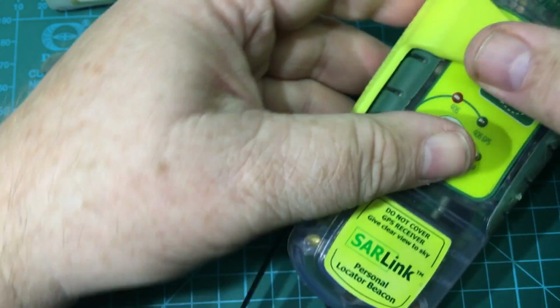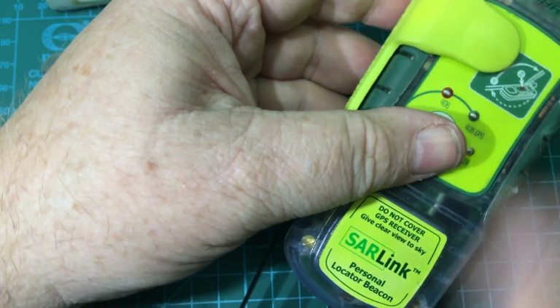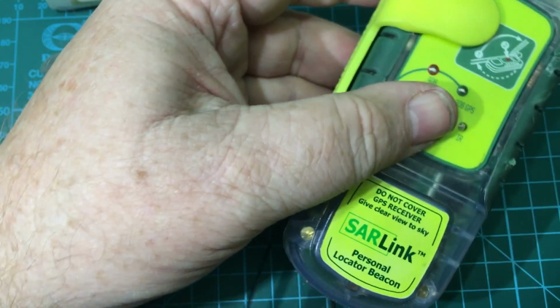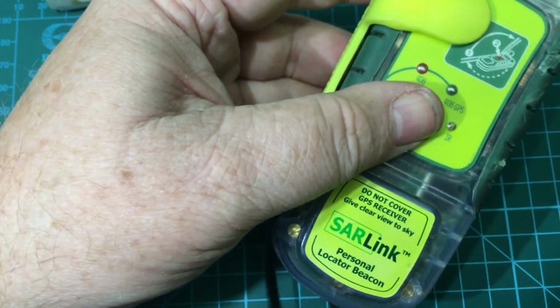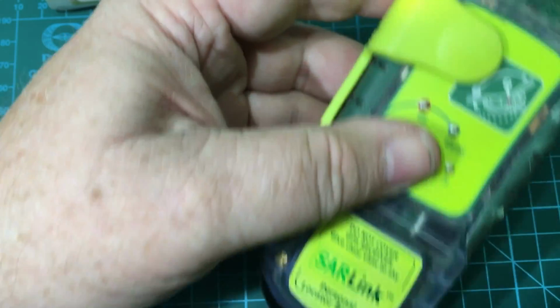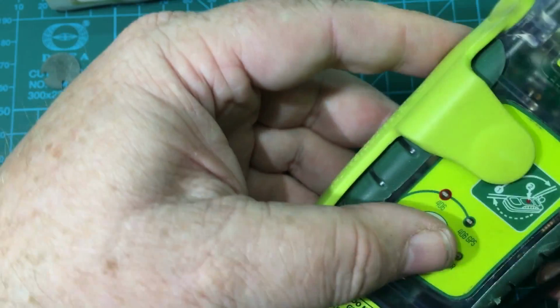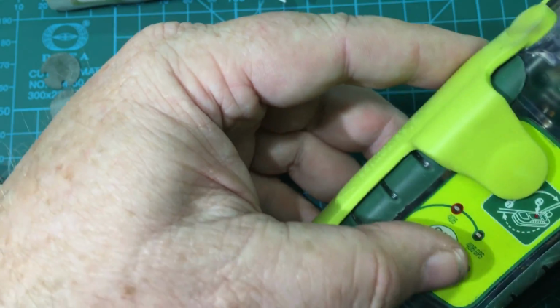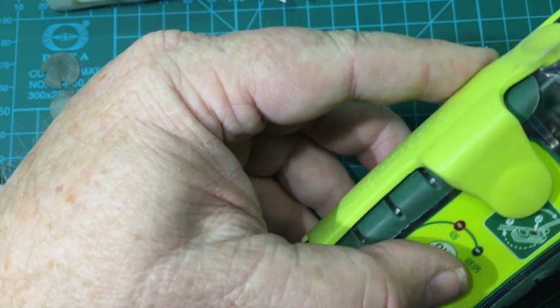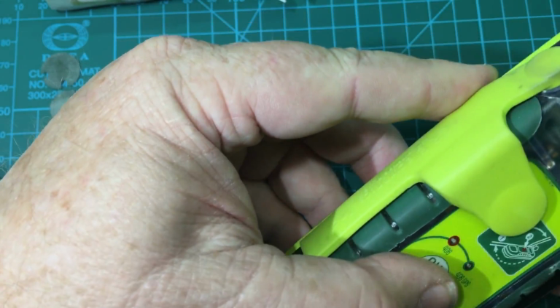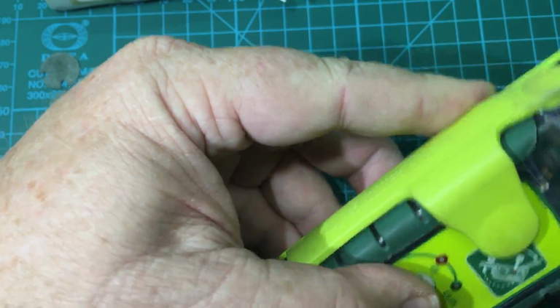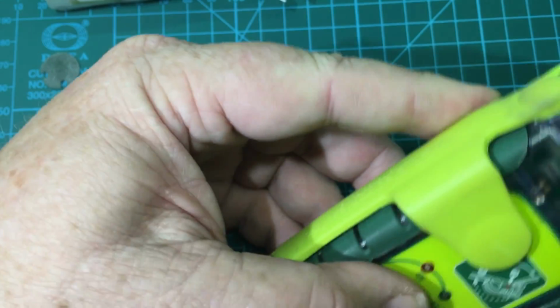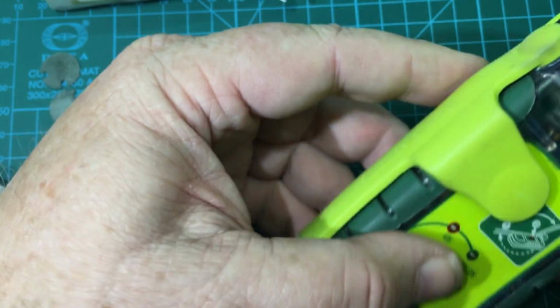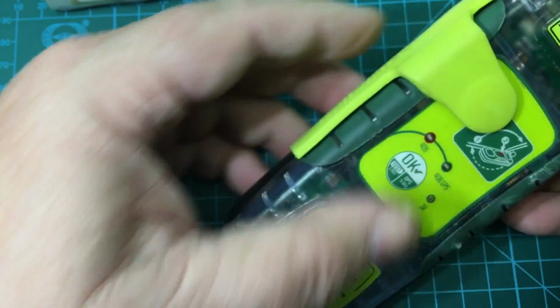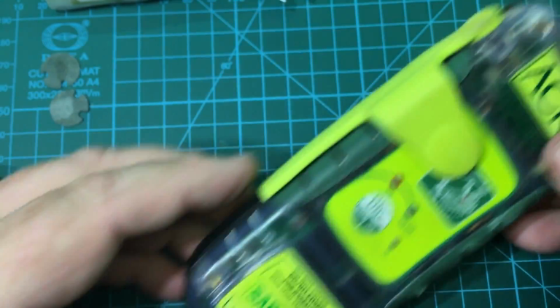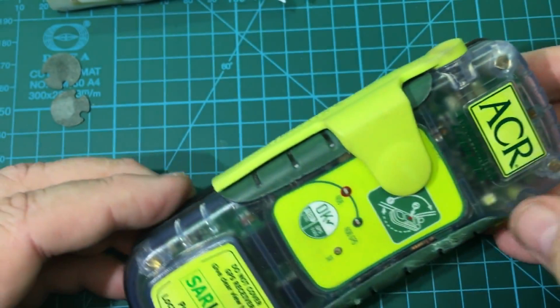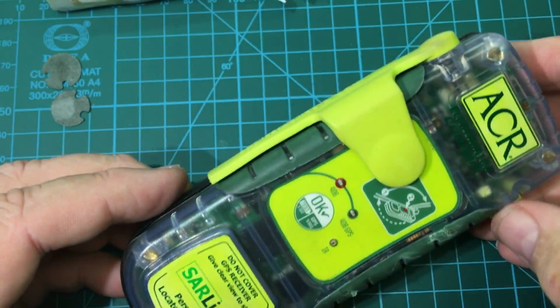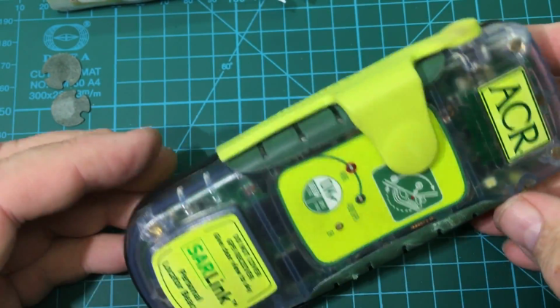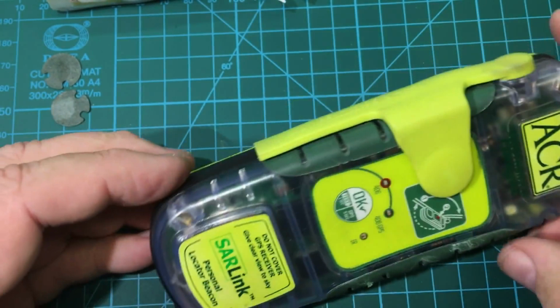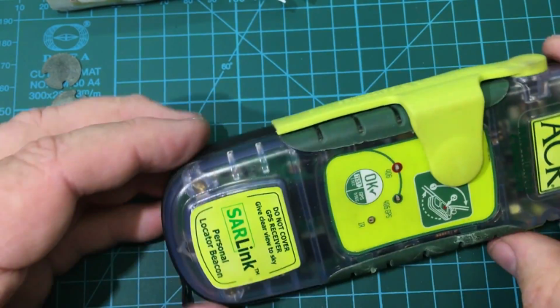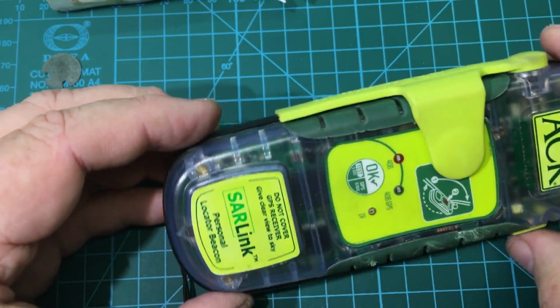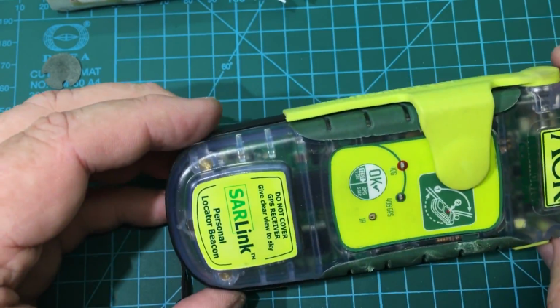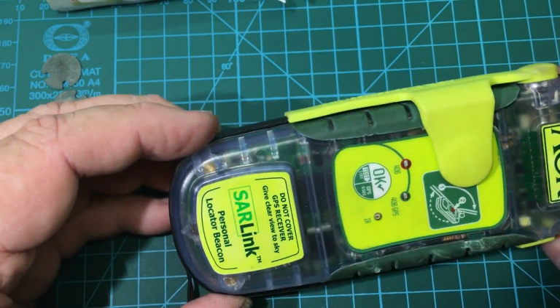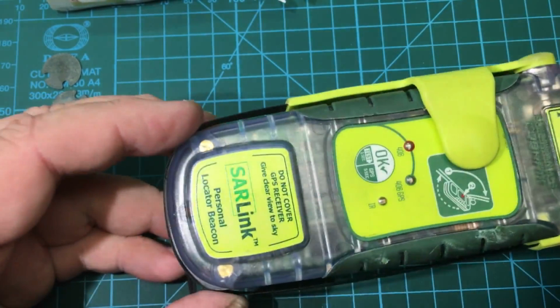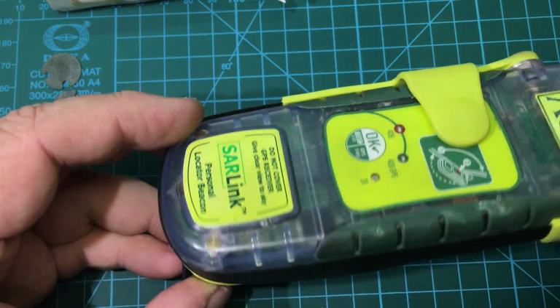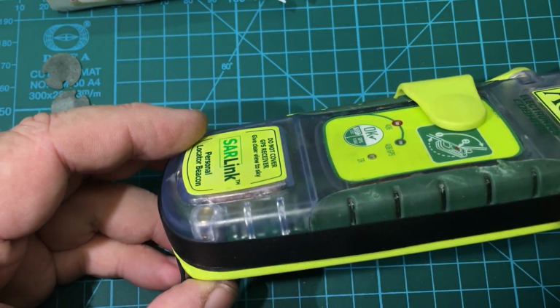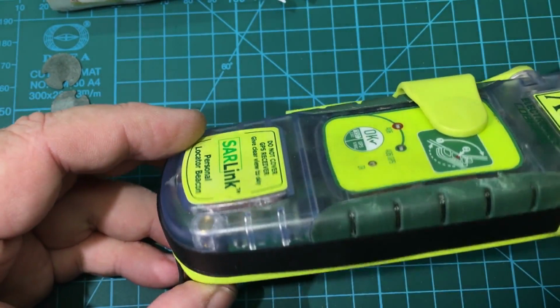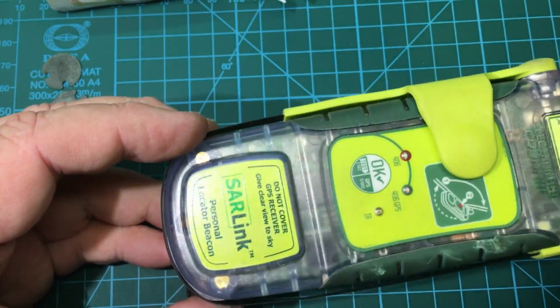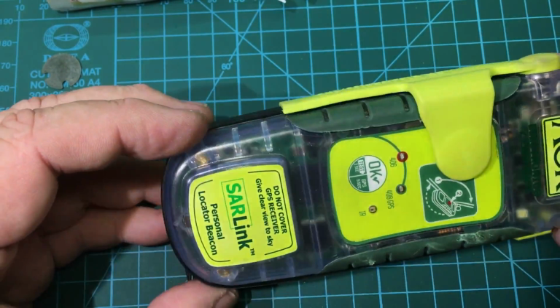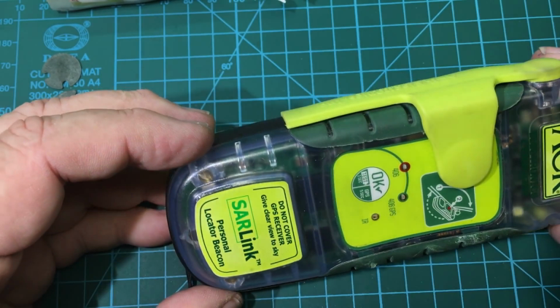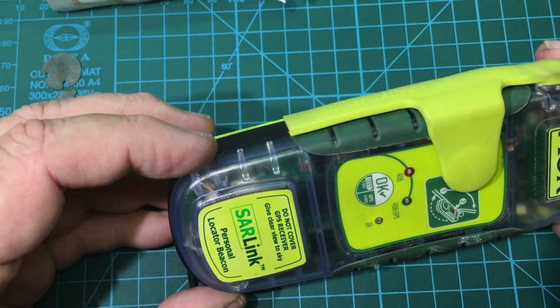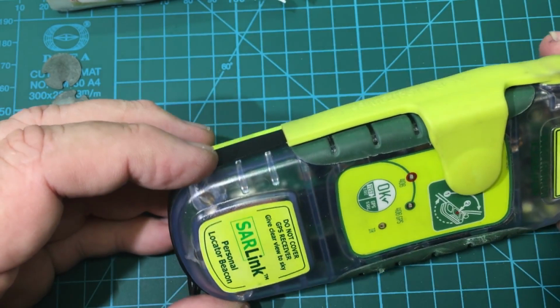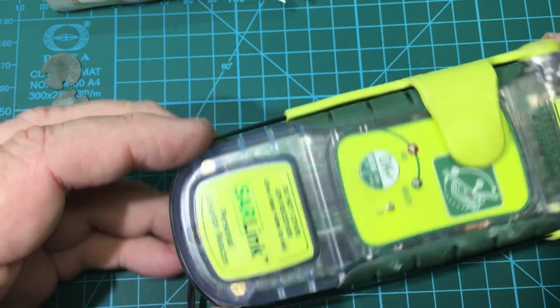I've always wanted one but they're quite expensive devices, retailing for about three or four hundred dollars. So I found this one used on eBay and got a really good price on it.